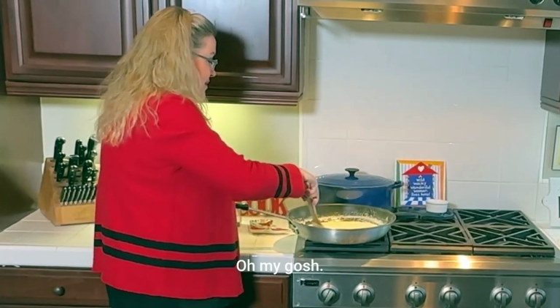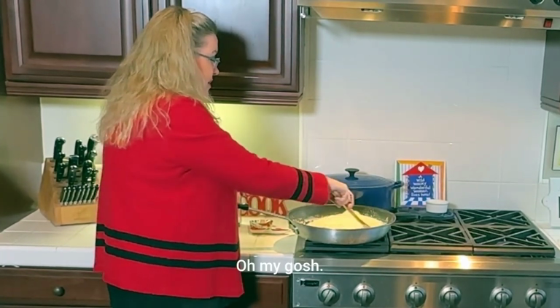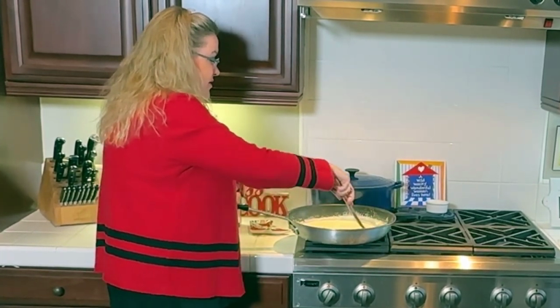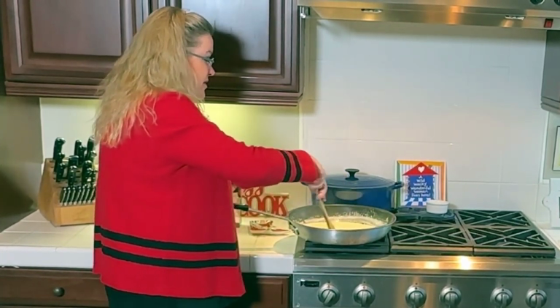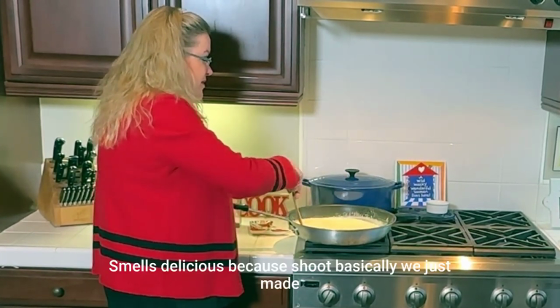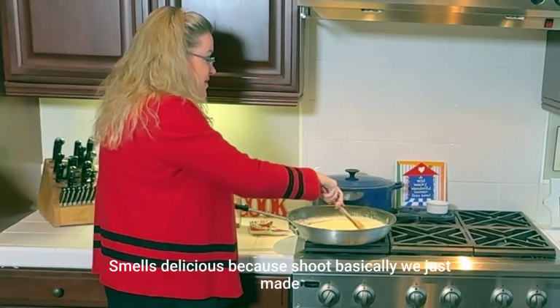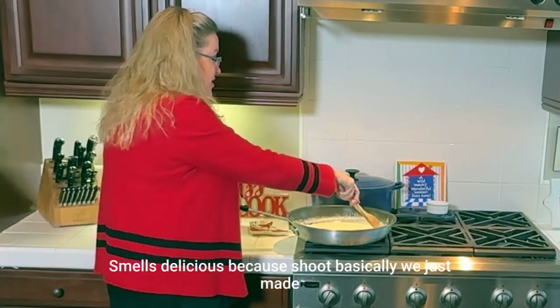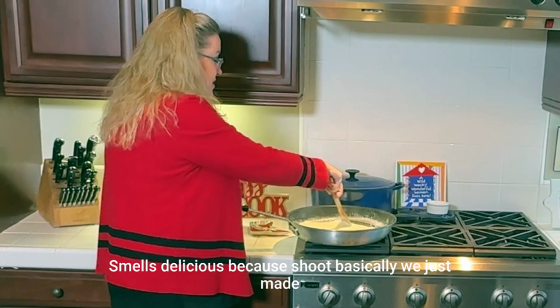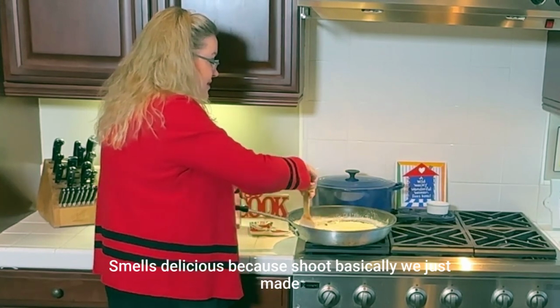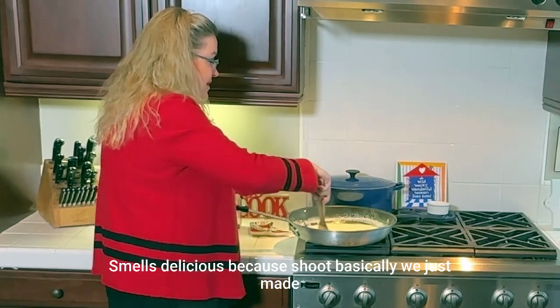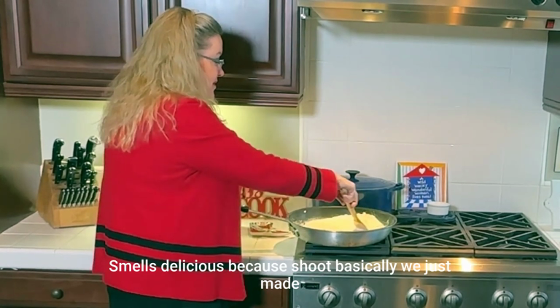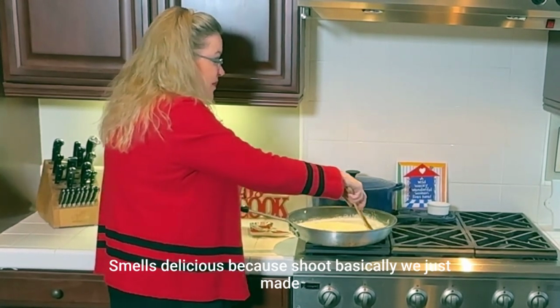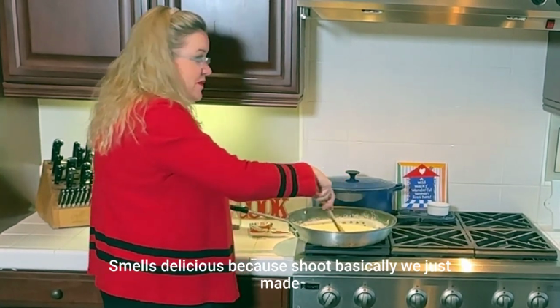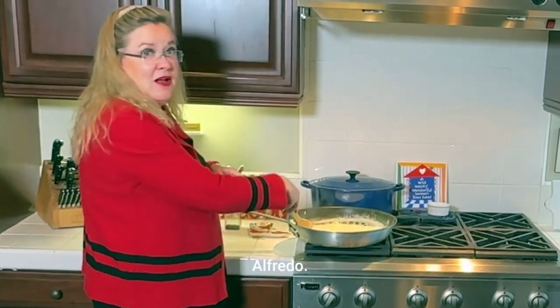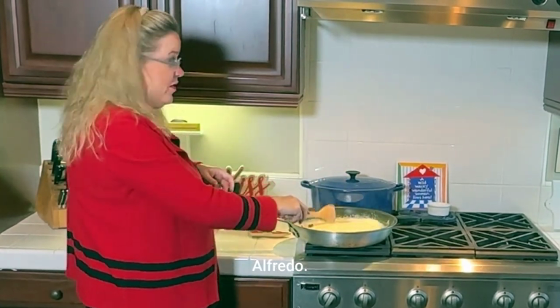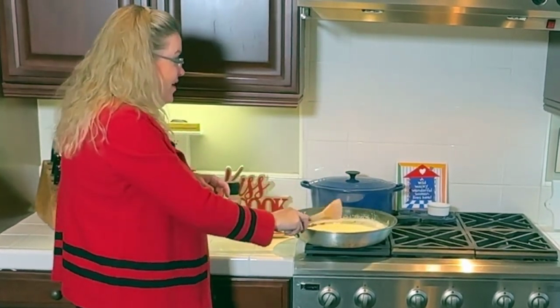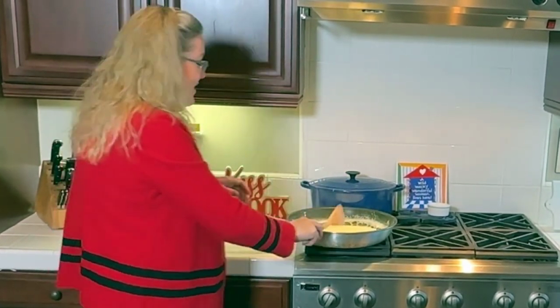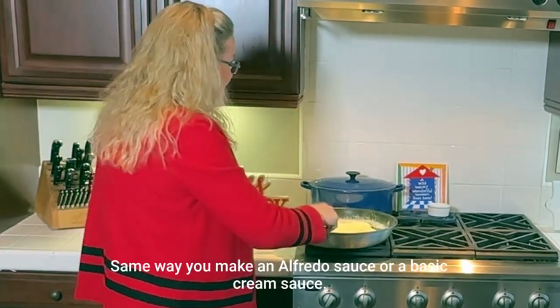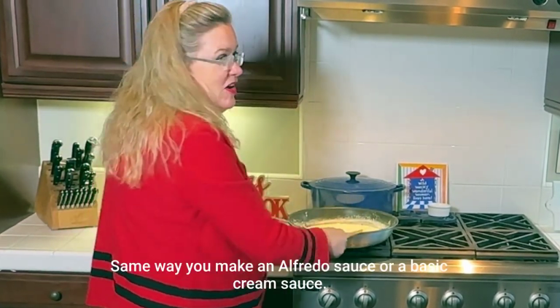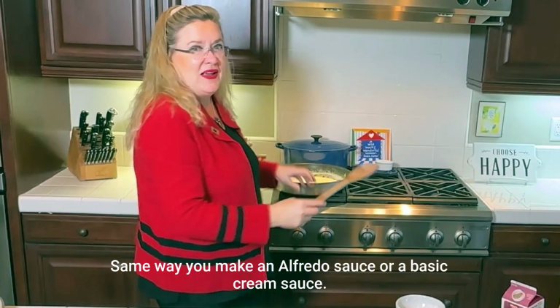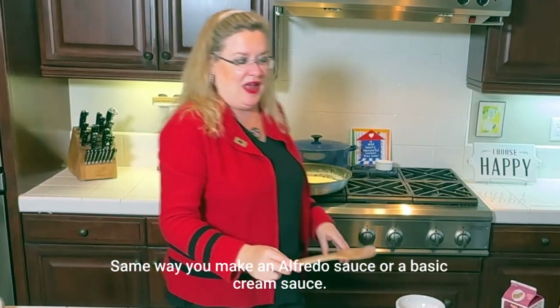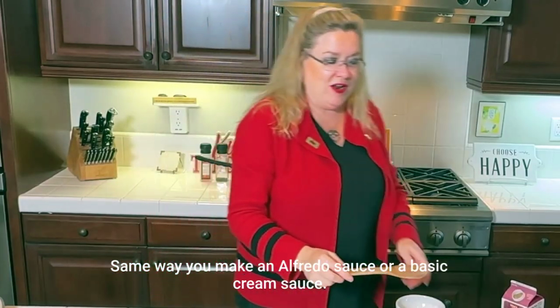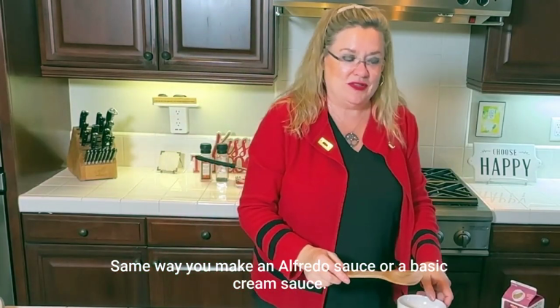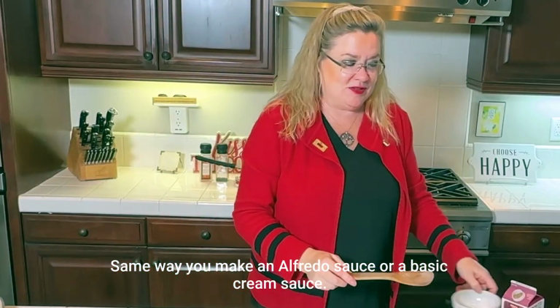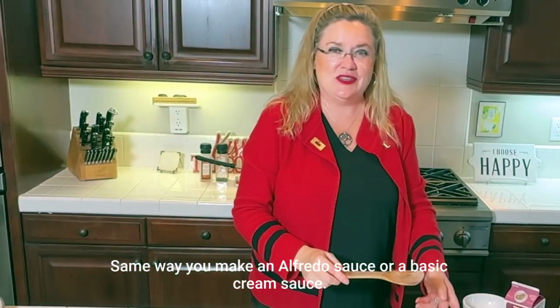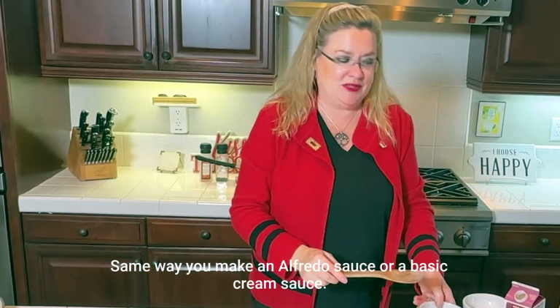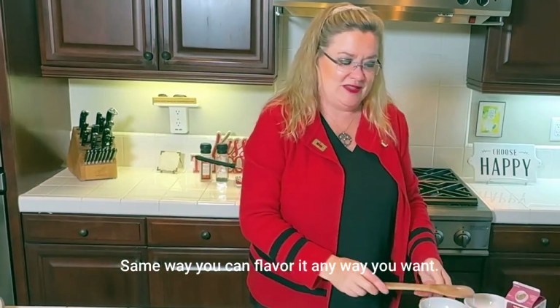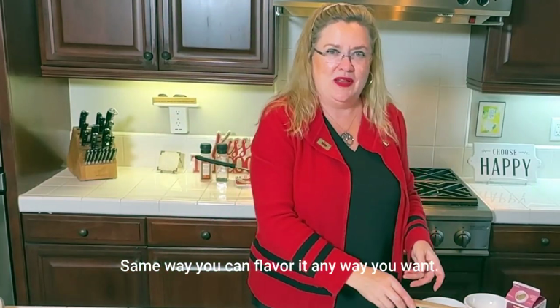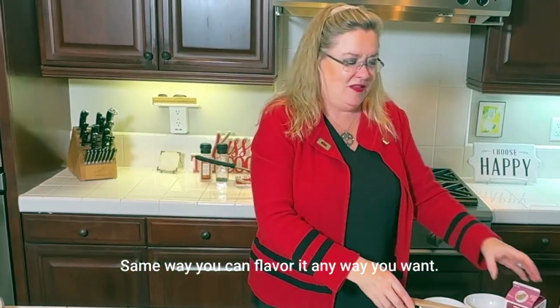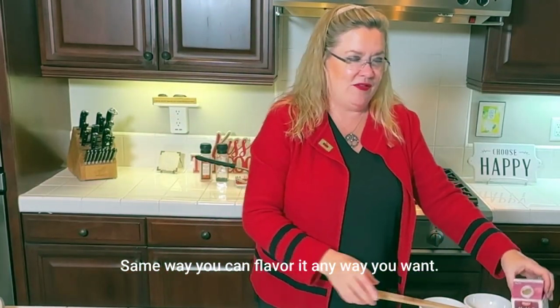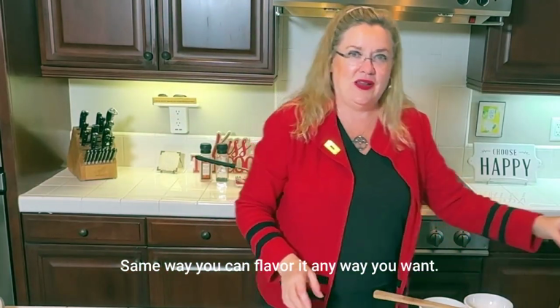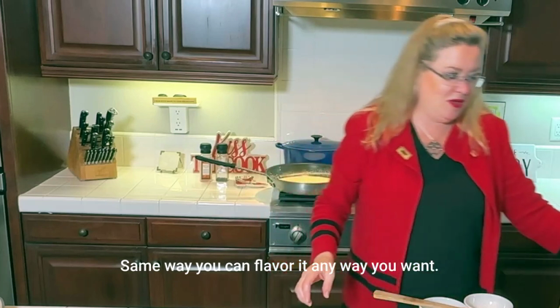Smells delicious — basically we just made Alfredo. Same way you make an Alfredo sauce or a basic cream sauce, same way. And you can flavor it any way you want.